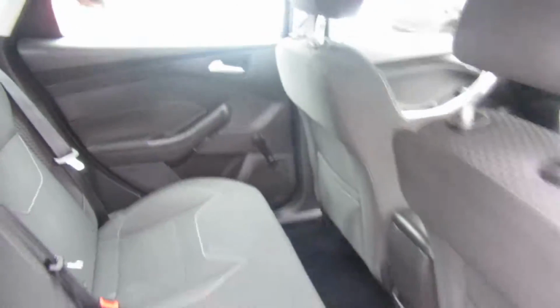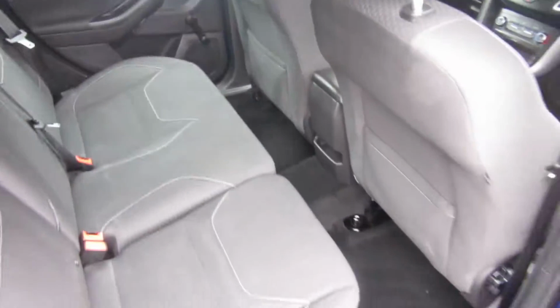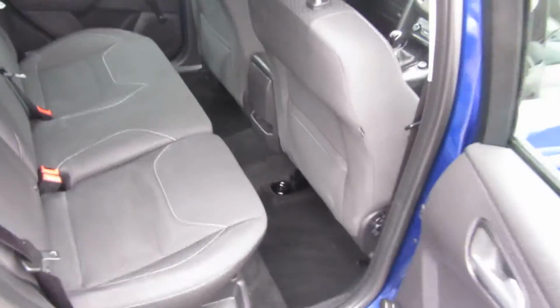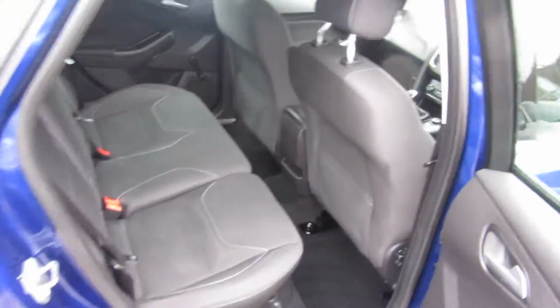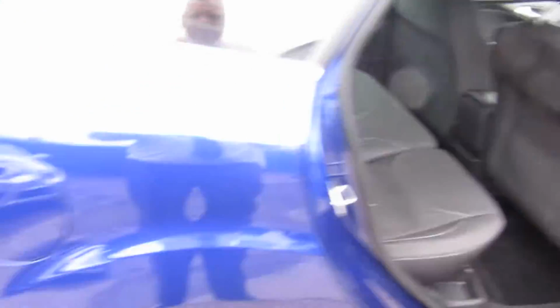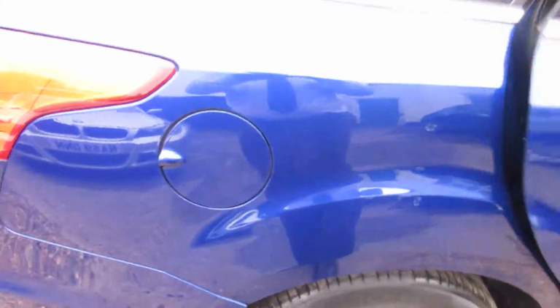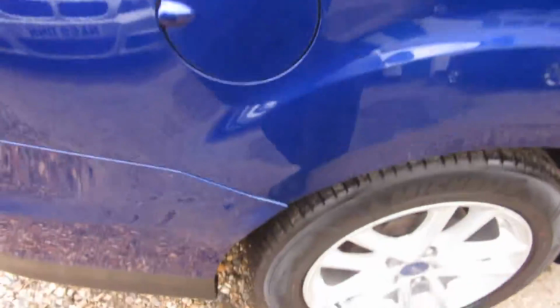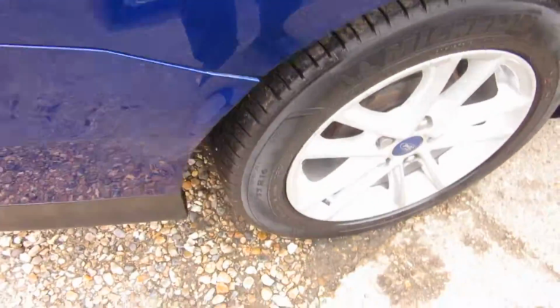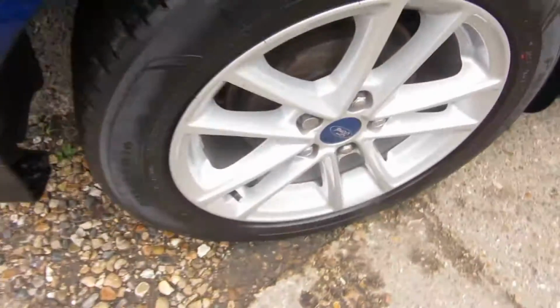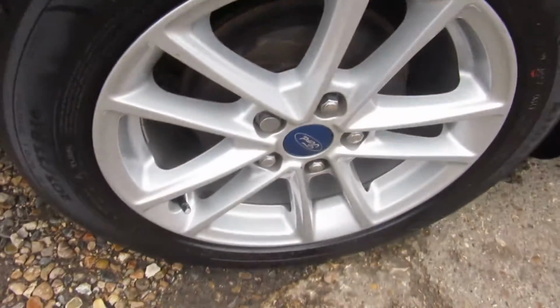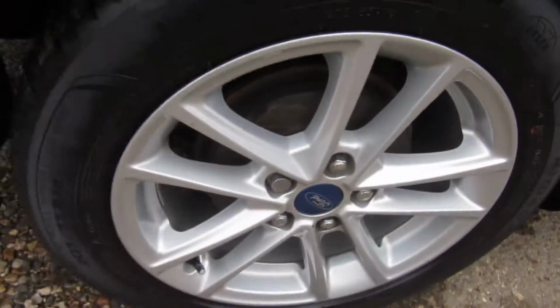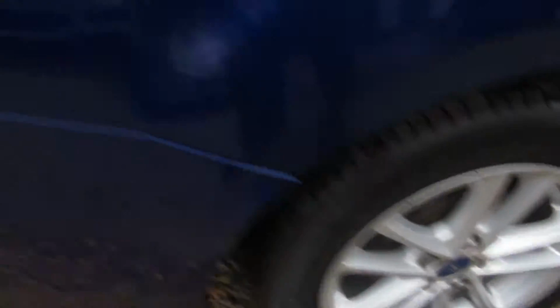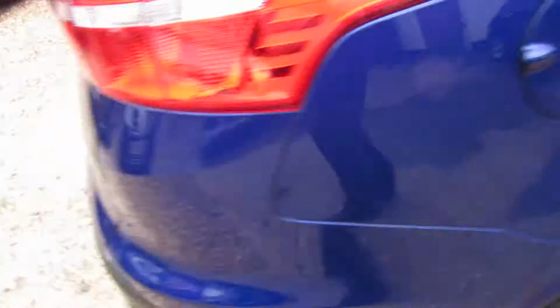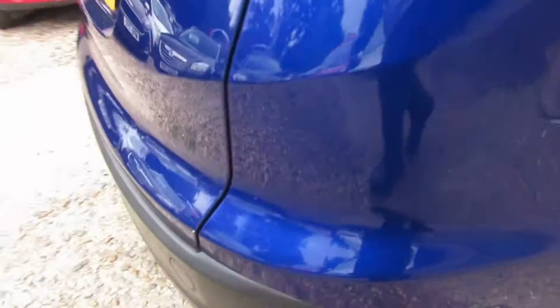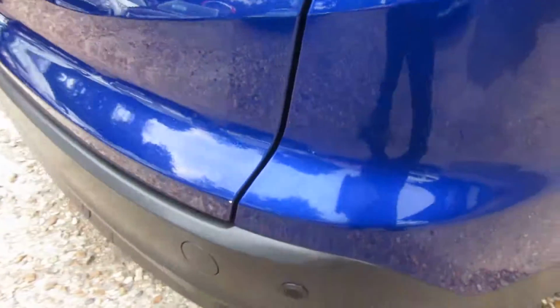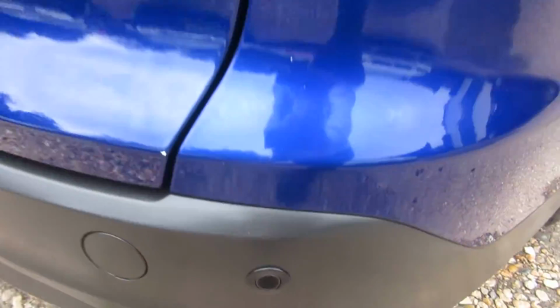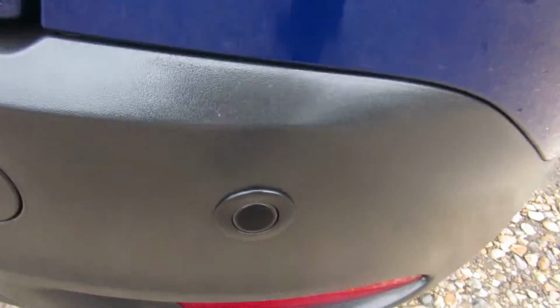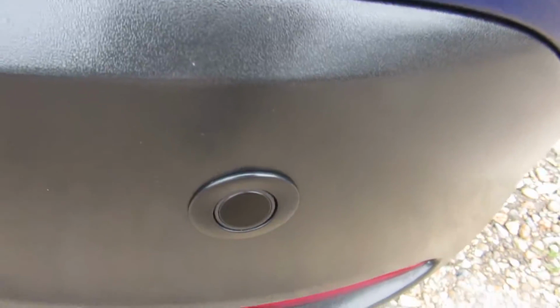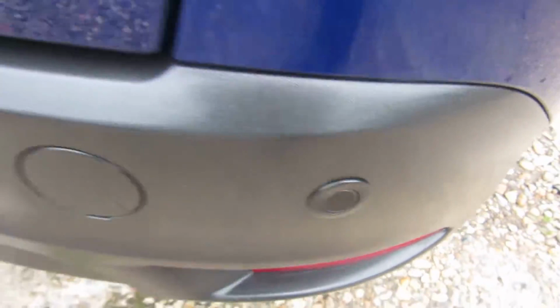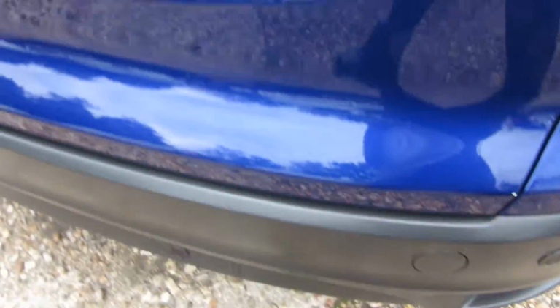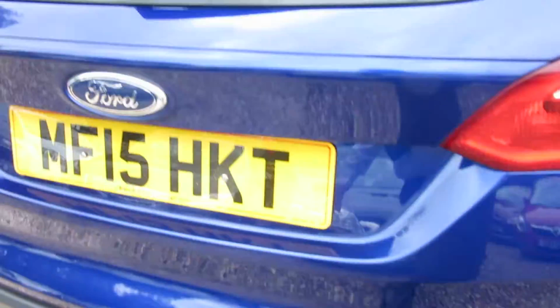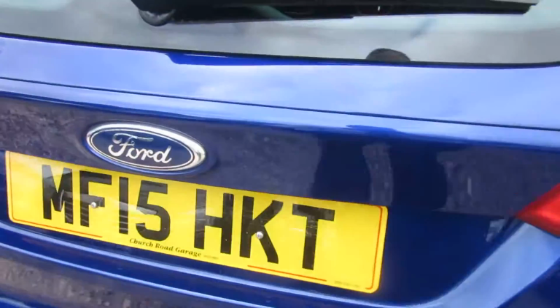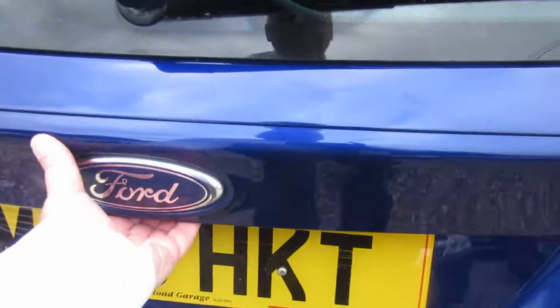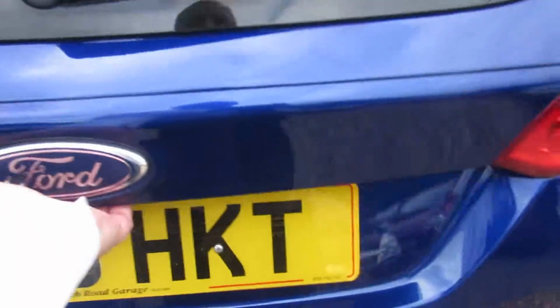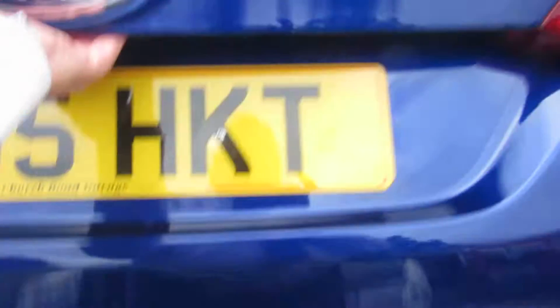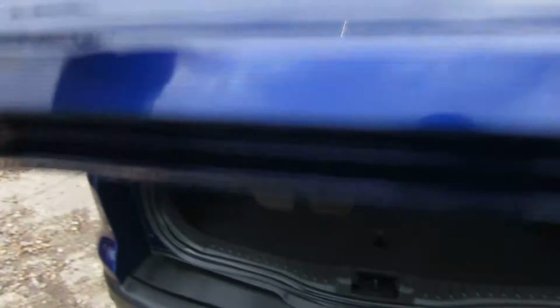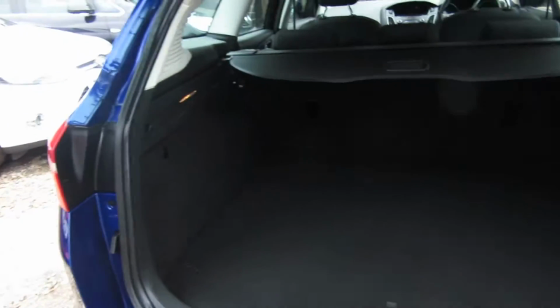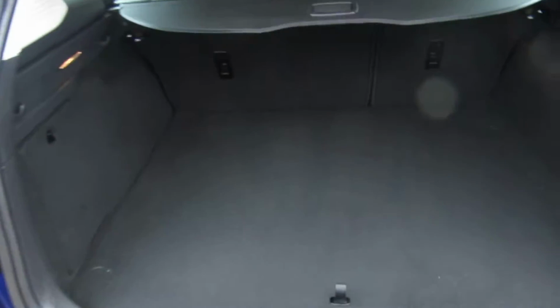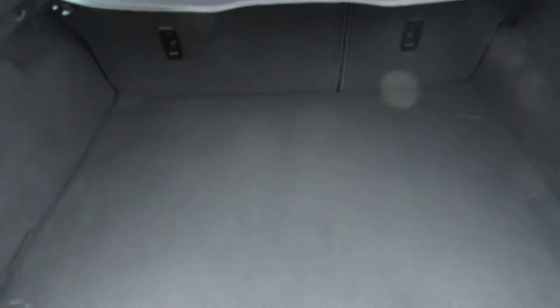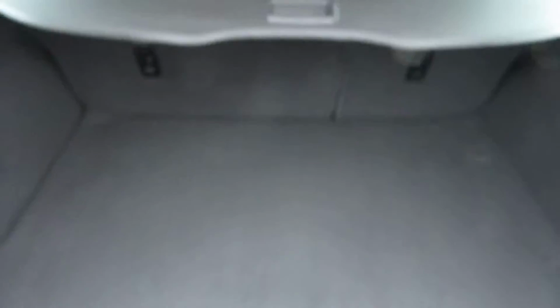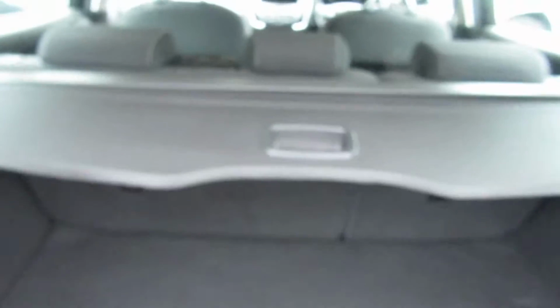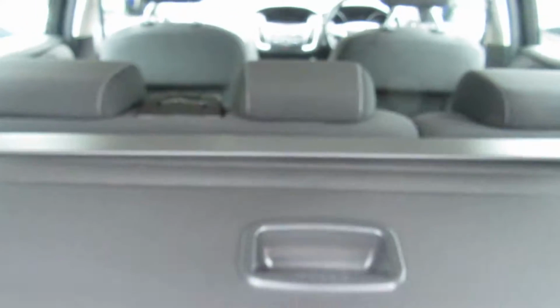Nice big cabin space. Here's how the rear parking sensors look.